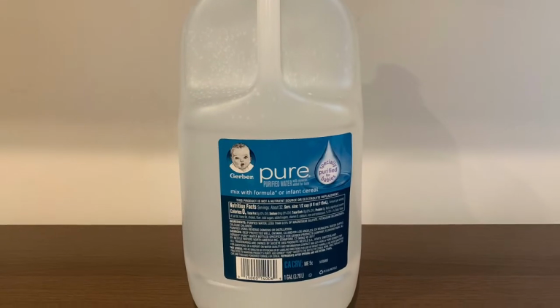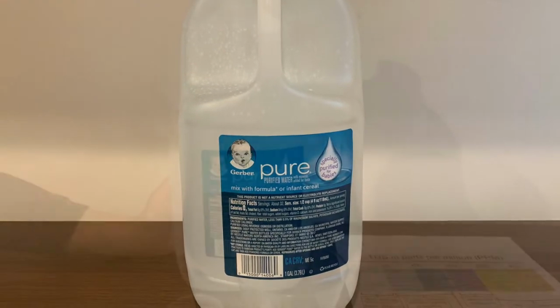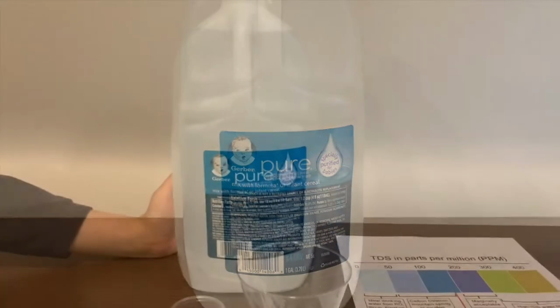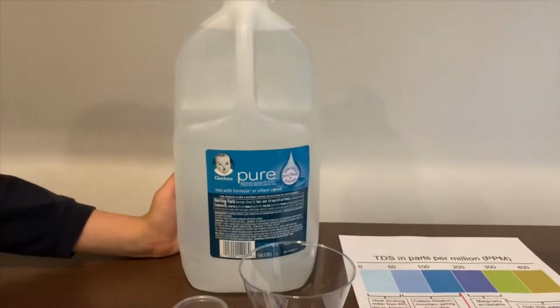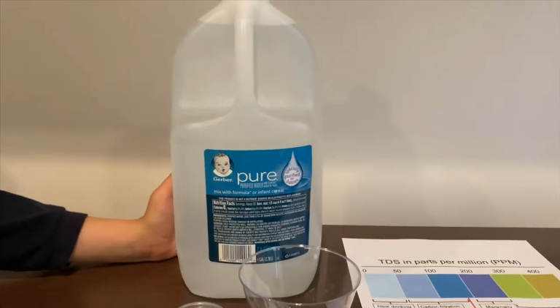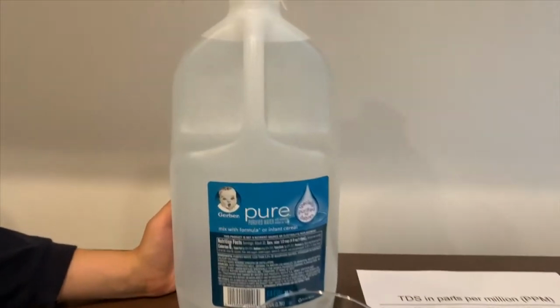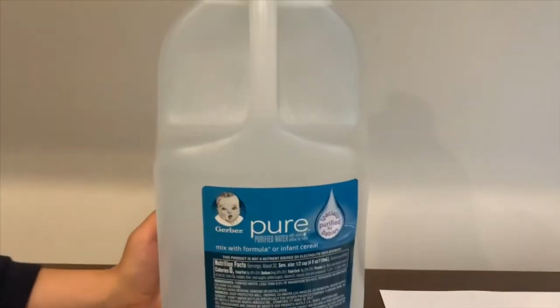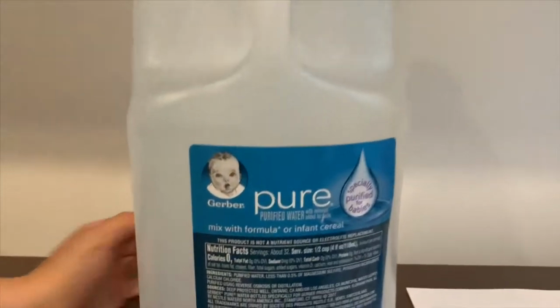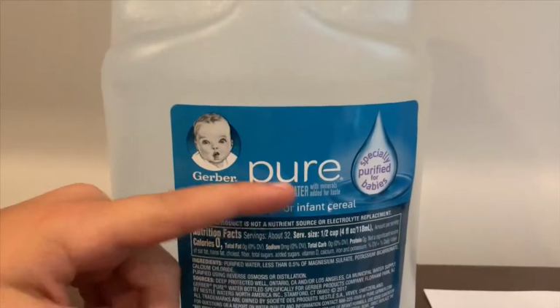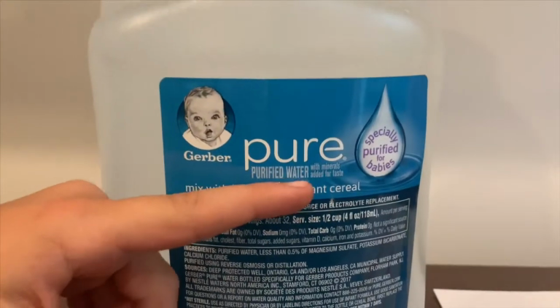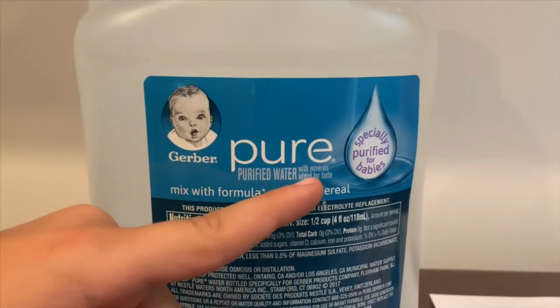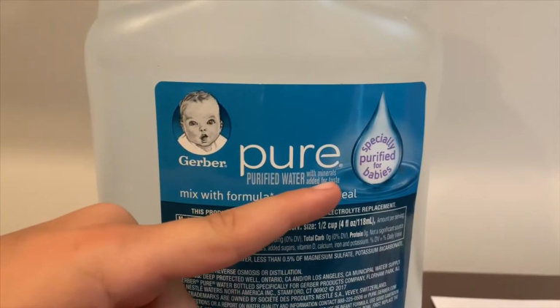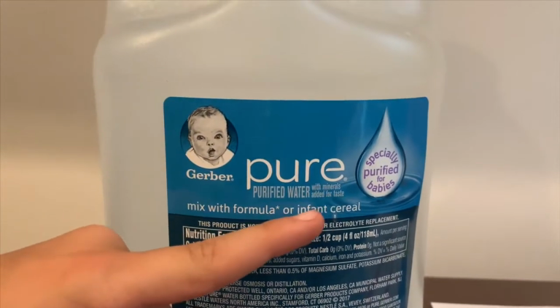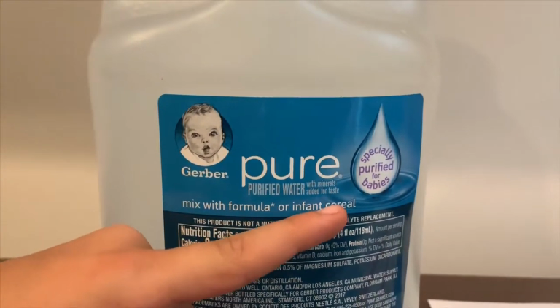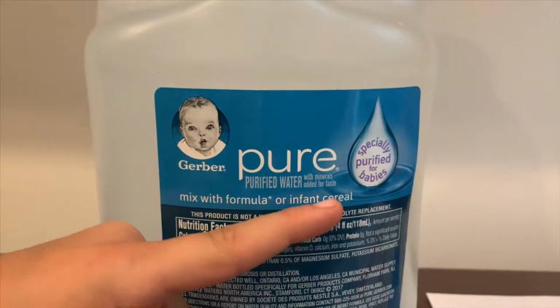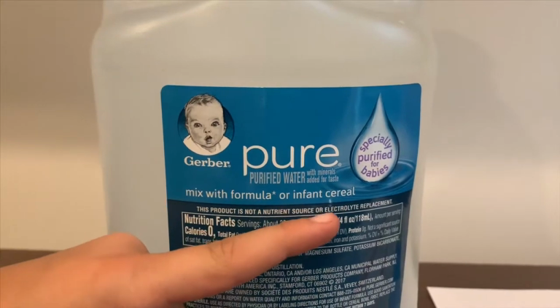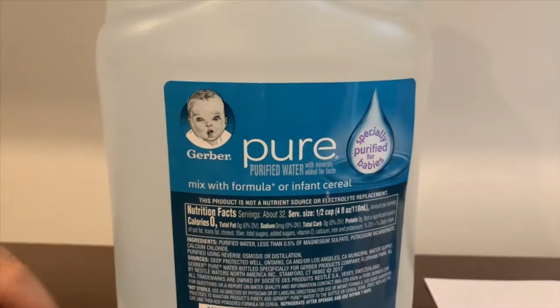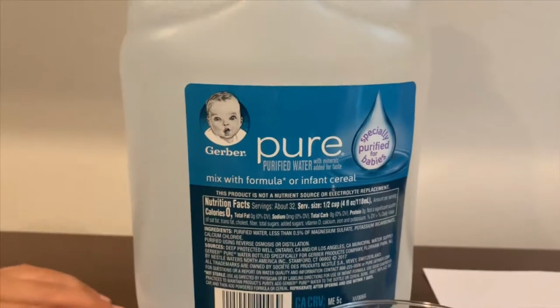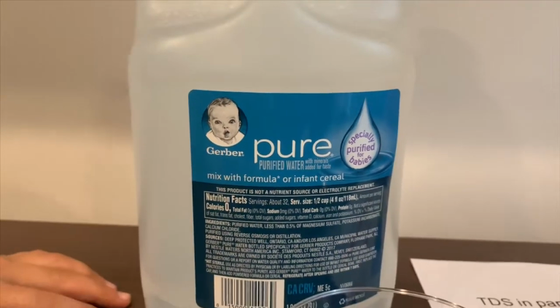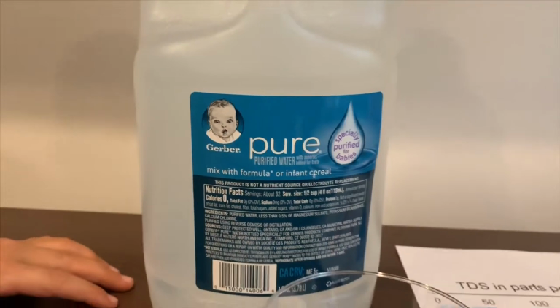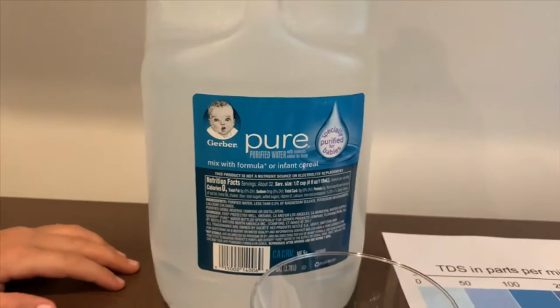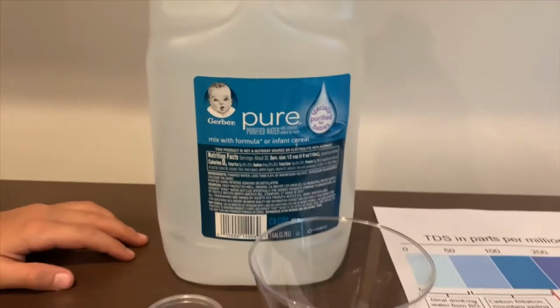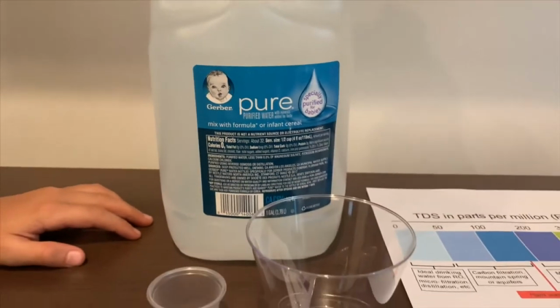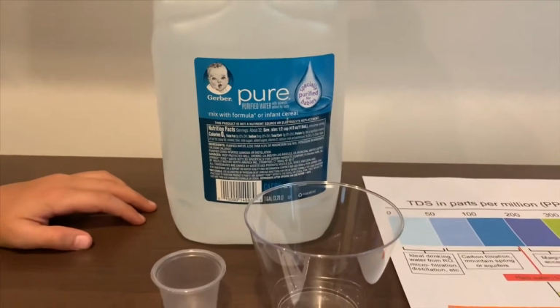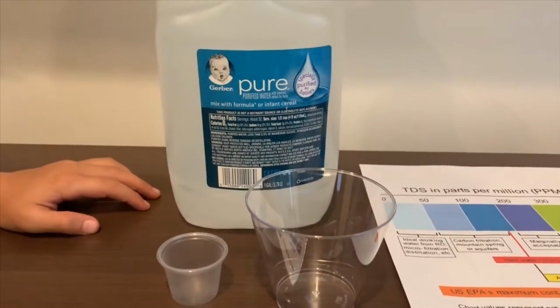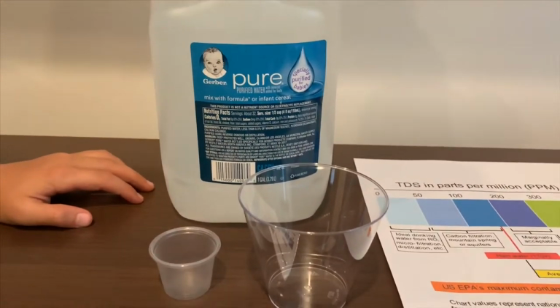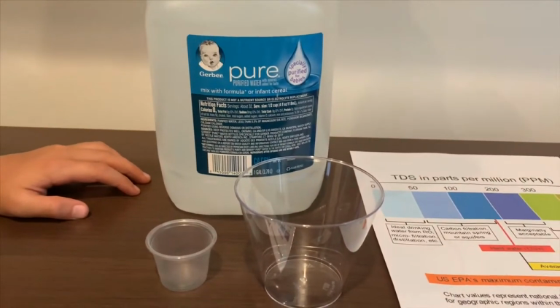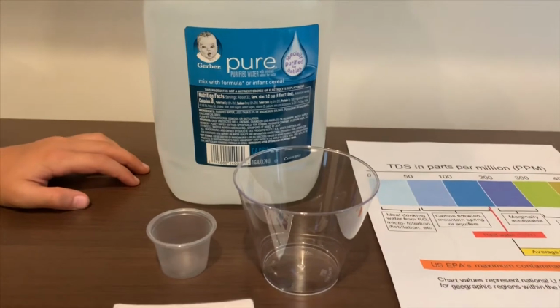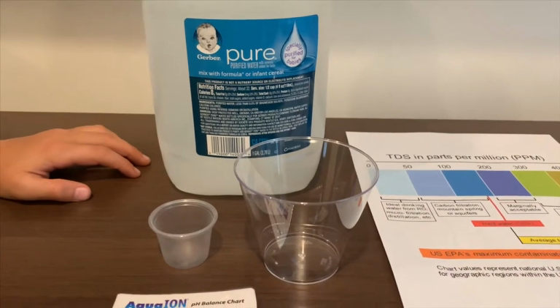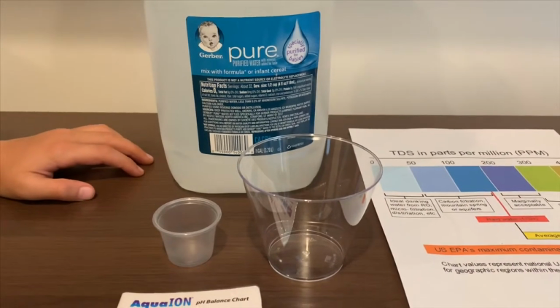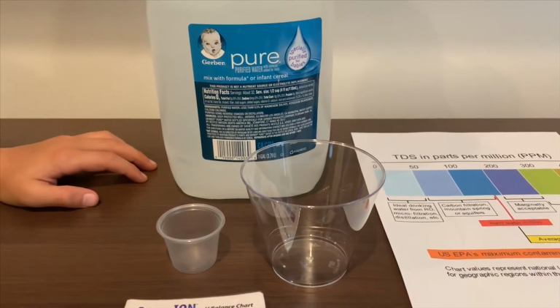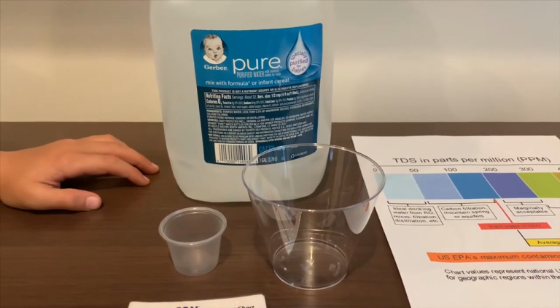This is Gerber purified water with minerals added for taste. It costs $1.49 and is sourced from wells or municipal sources in California.